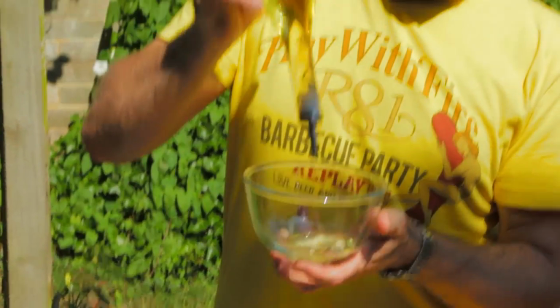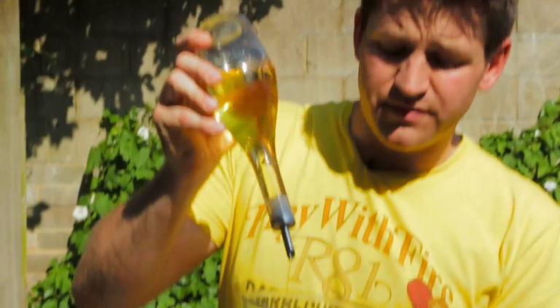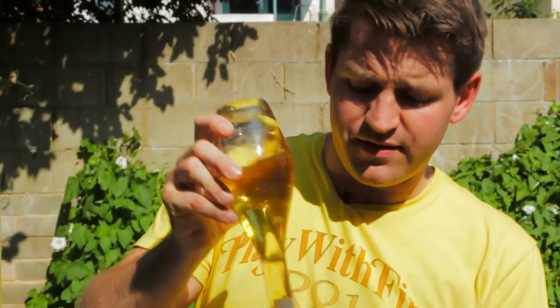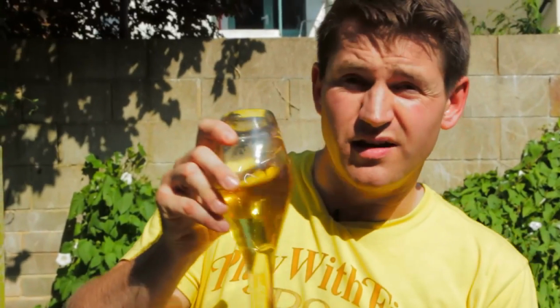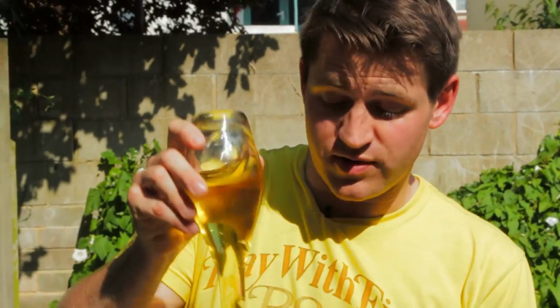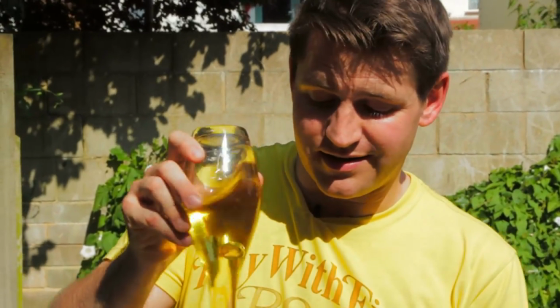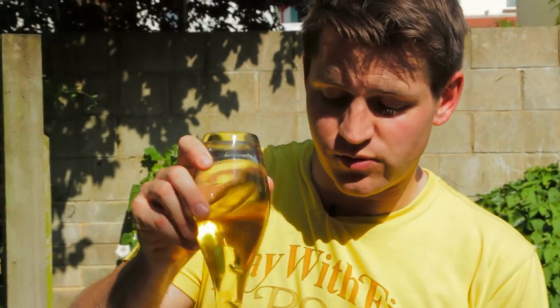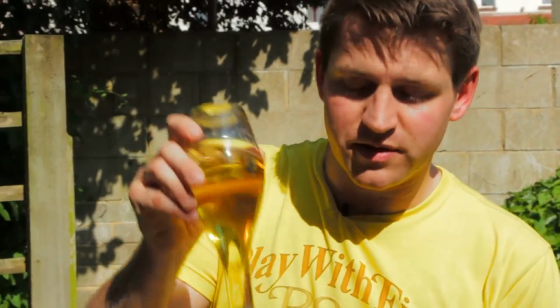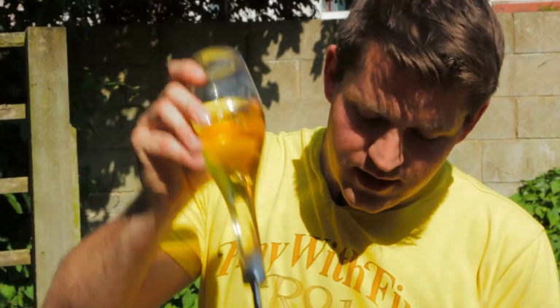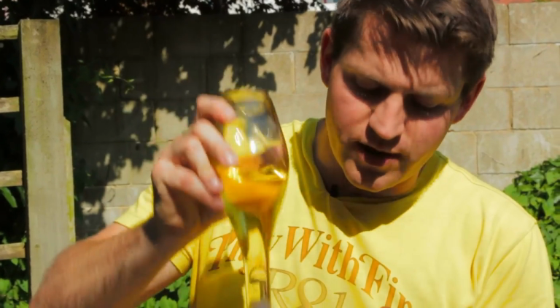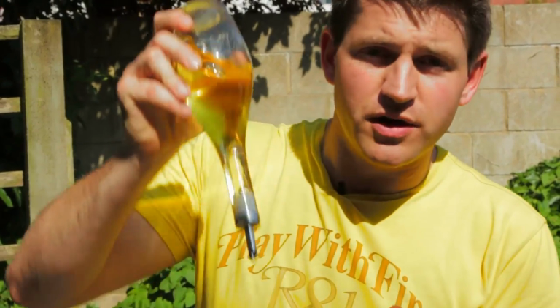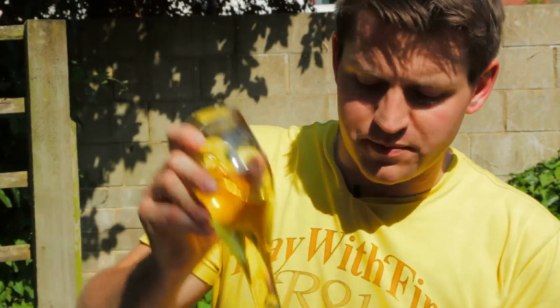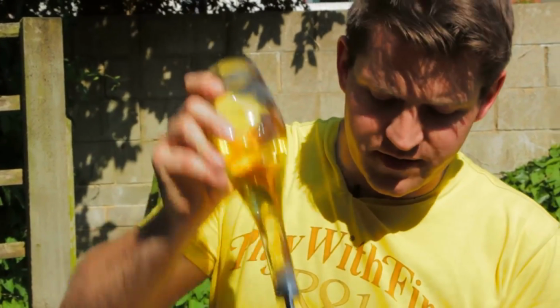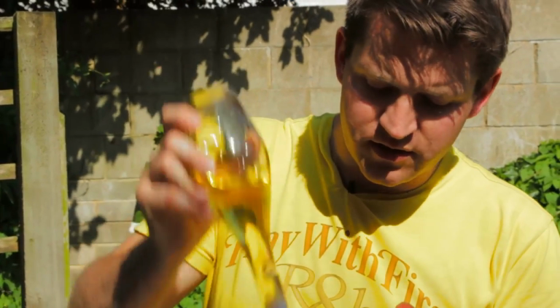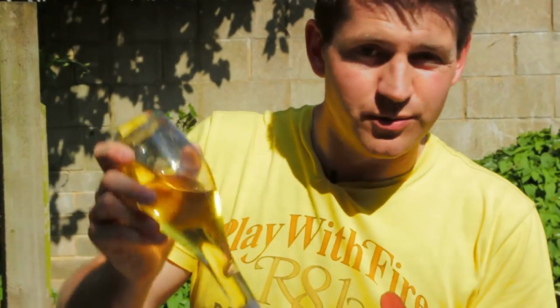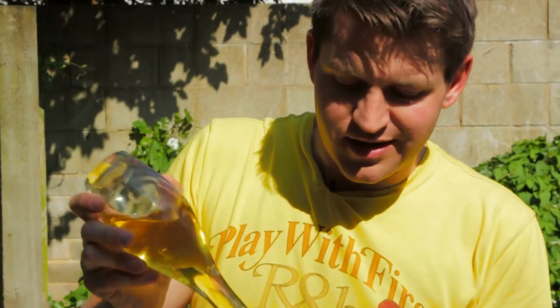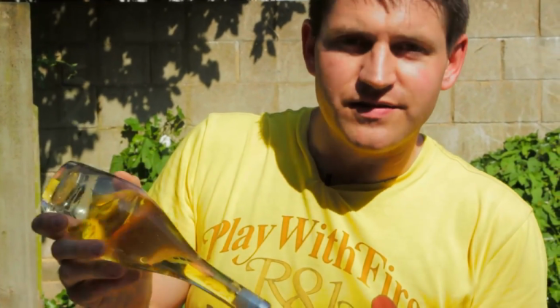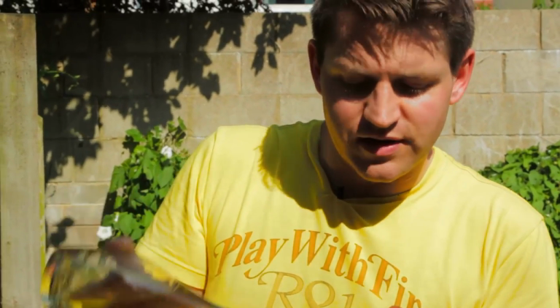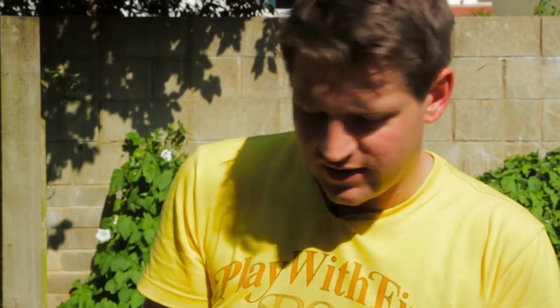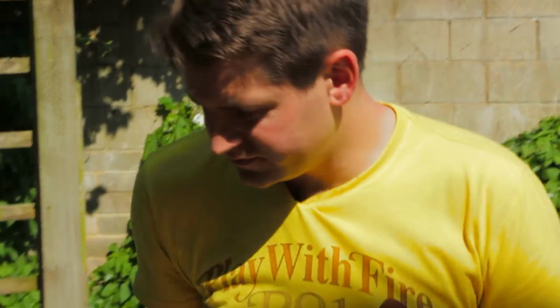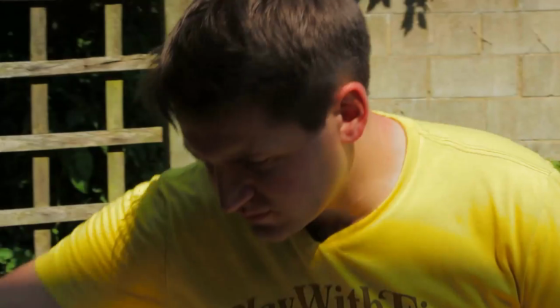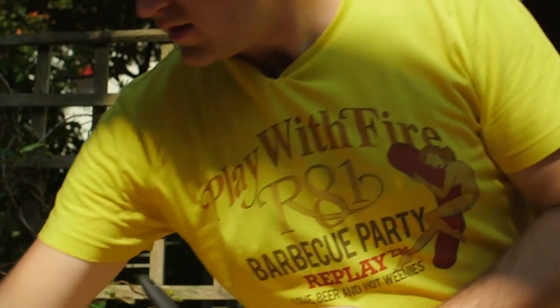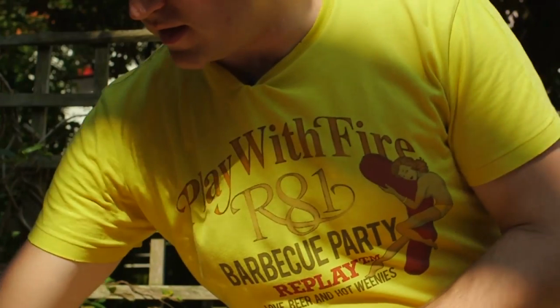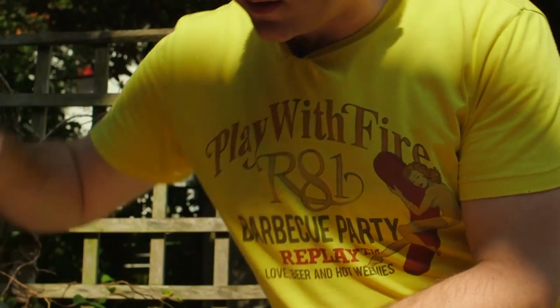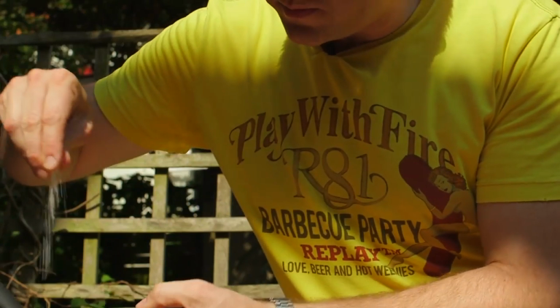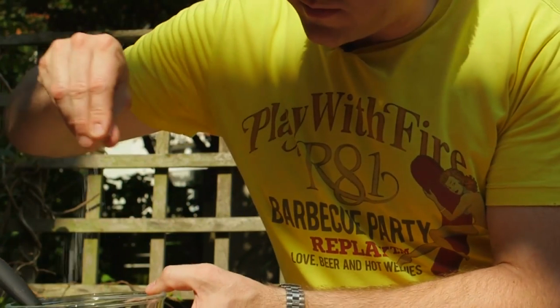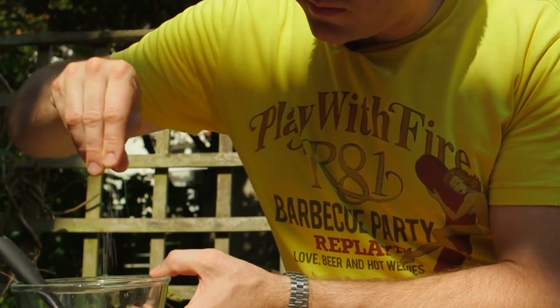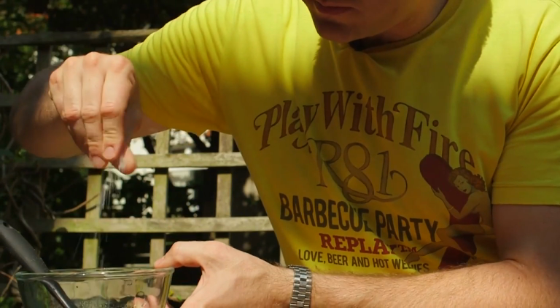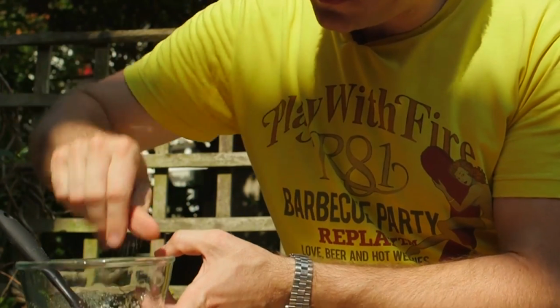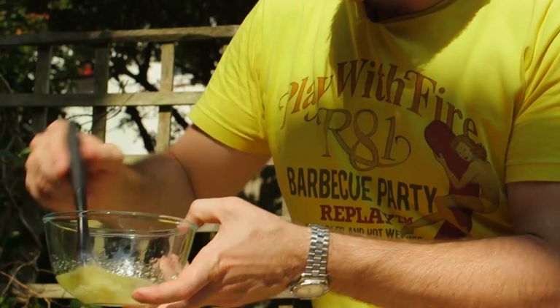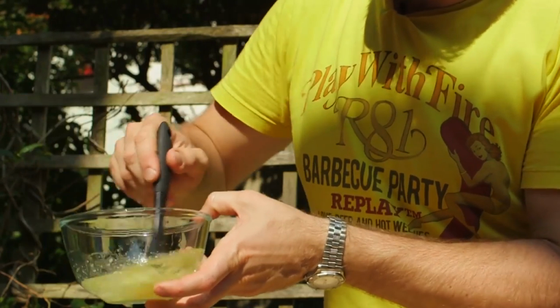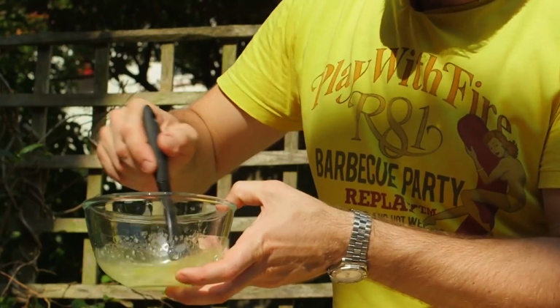Having this garlic oil is a really handy thing for all your BBQ — it's a great thing to brush over meat, fish, and vegetables, and just gives it an extra layer of flavour. Then just add a good pinch of salt and give it a mix up.